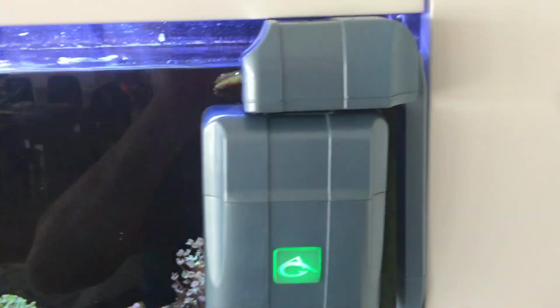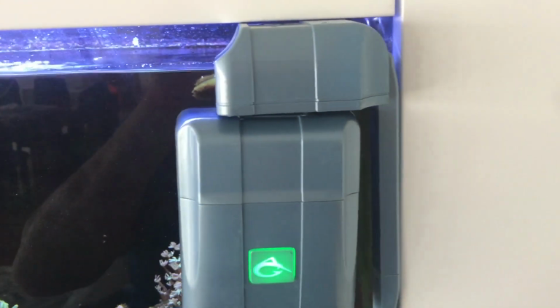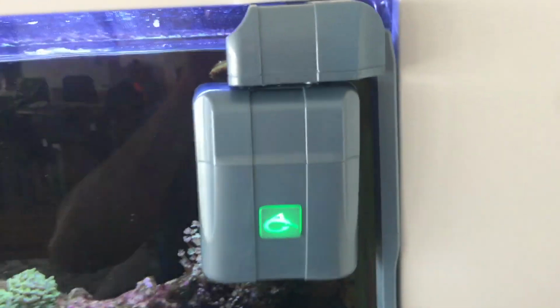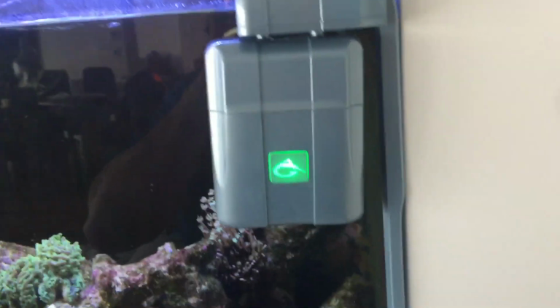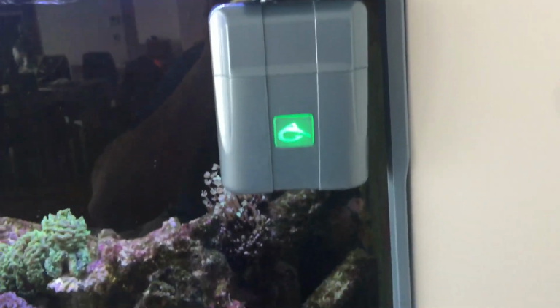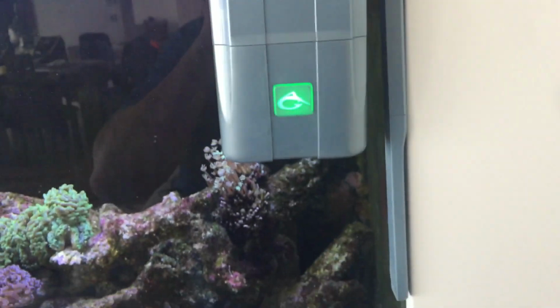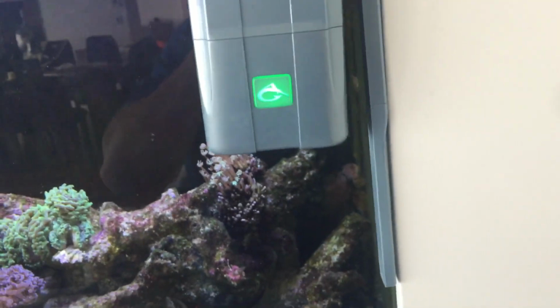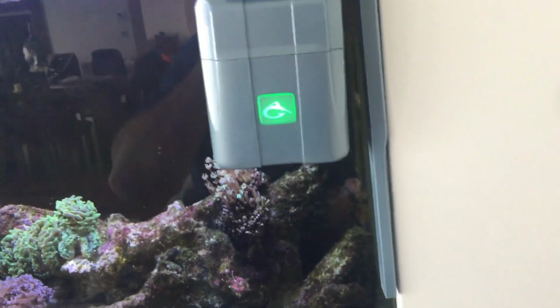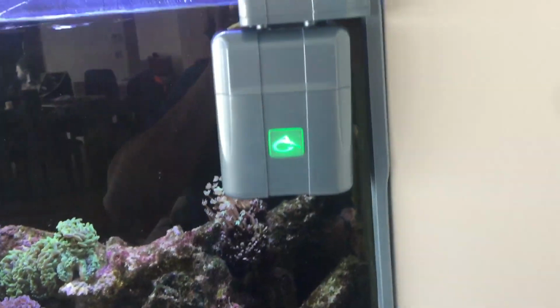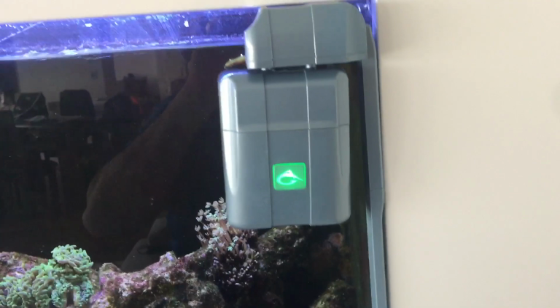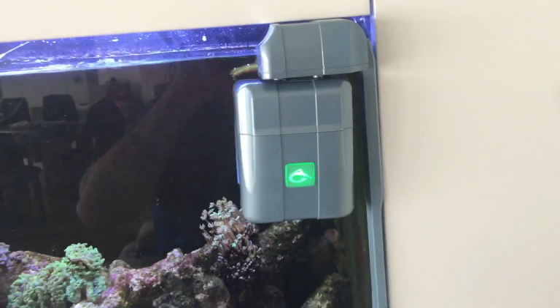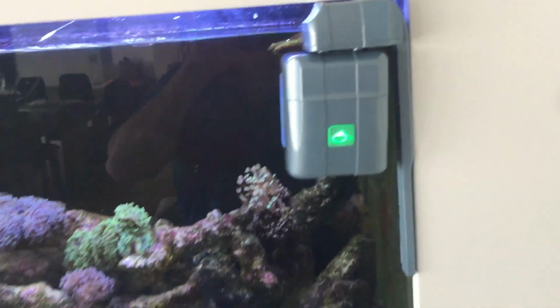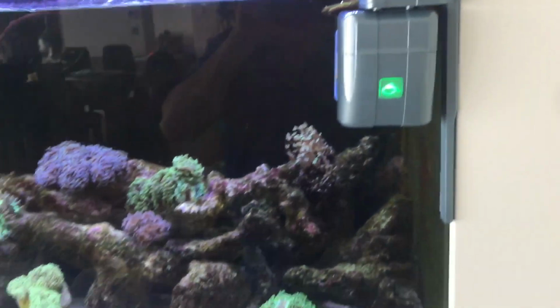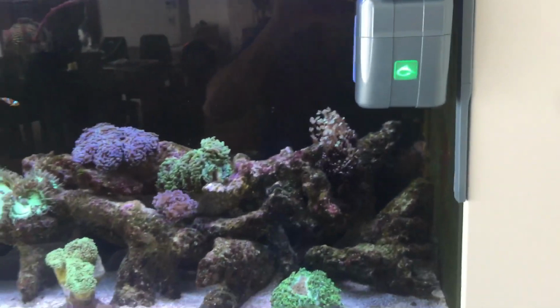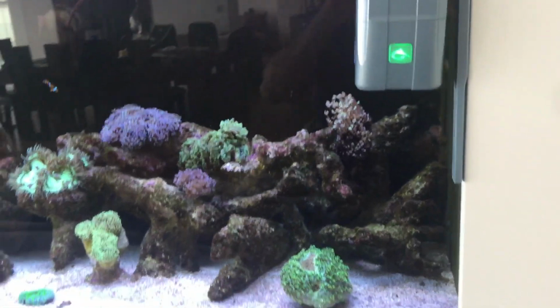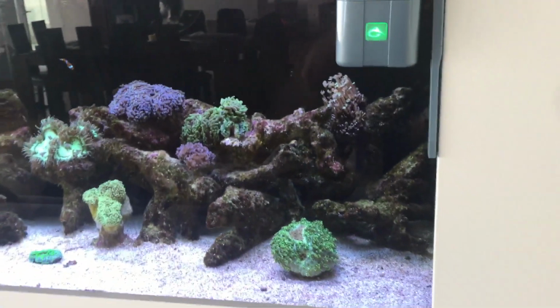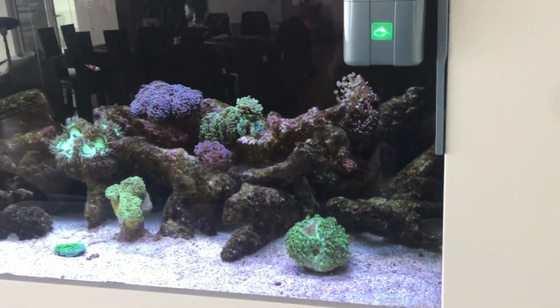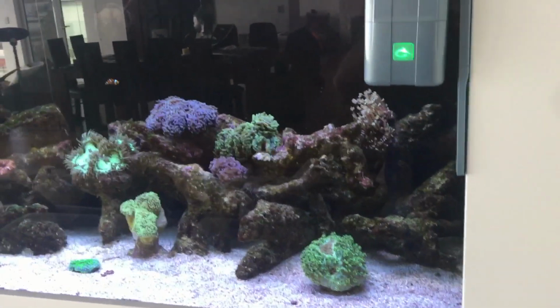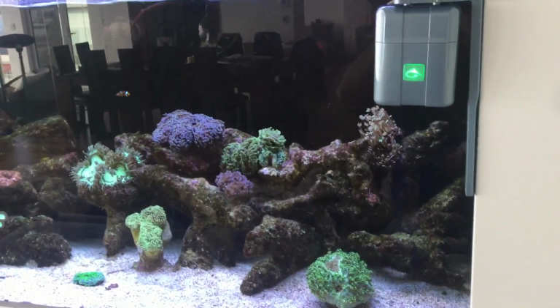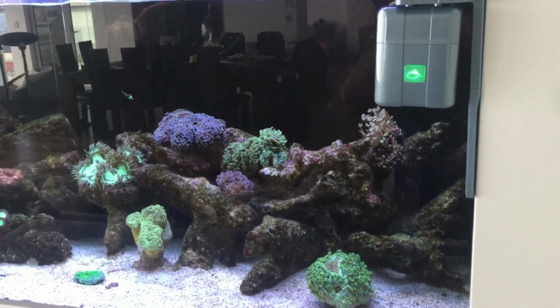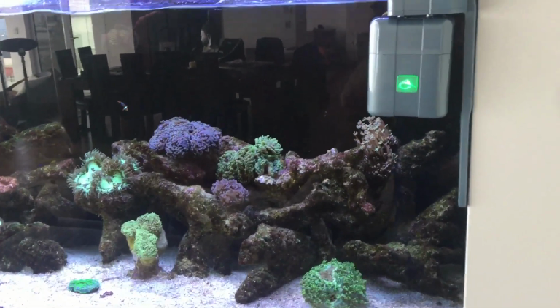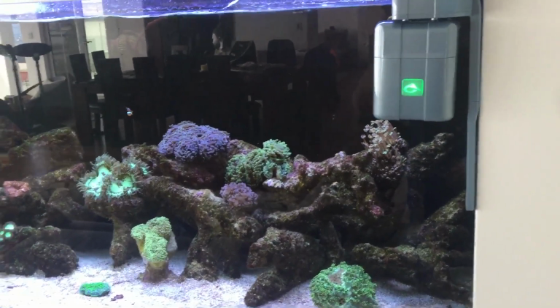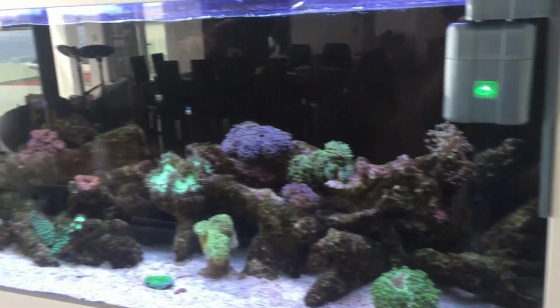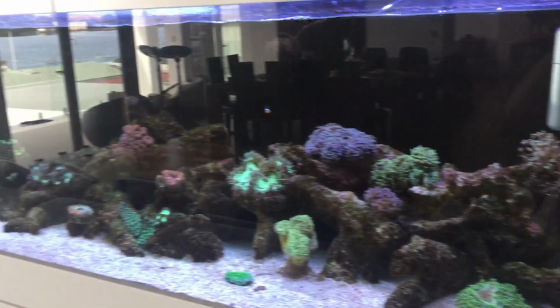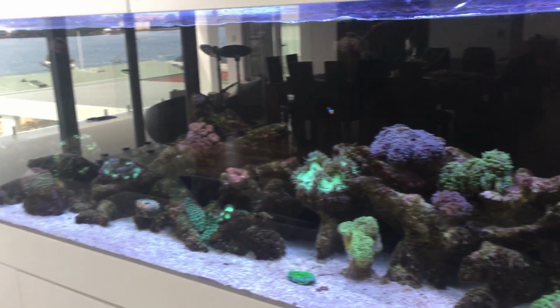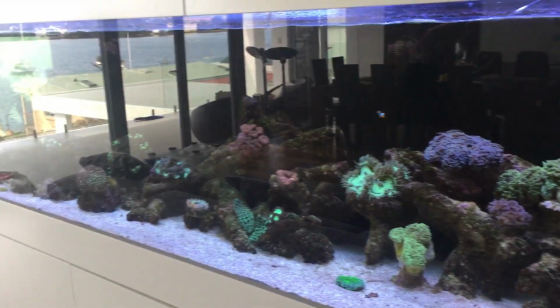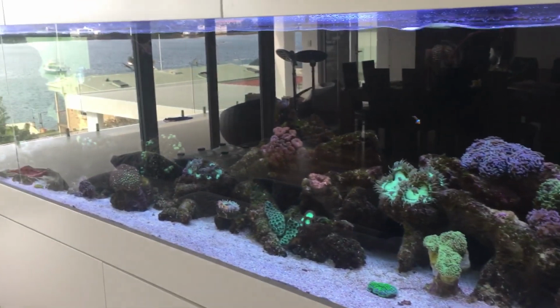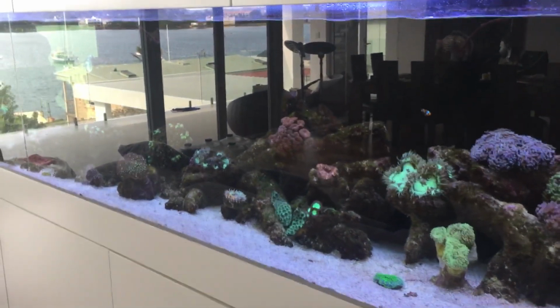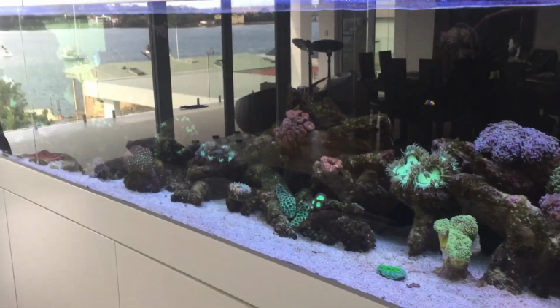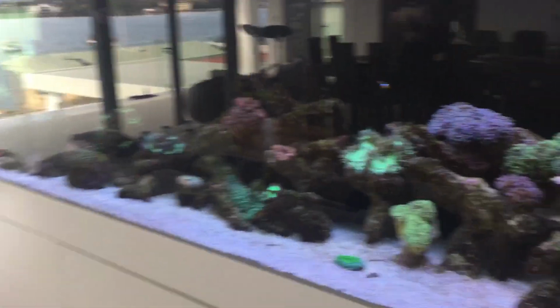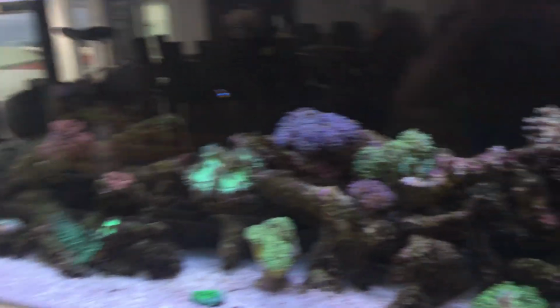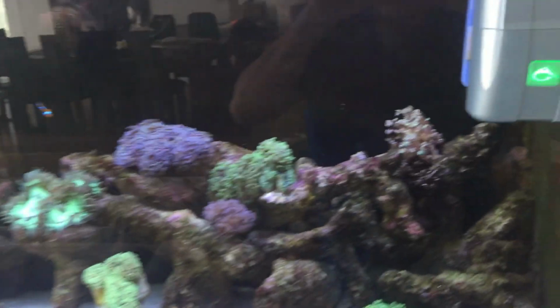The docking station recharges it, and then at the same time the next morning, away it goes and gives the tank a clean again. Anyway, tell us what you think of this!